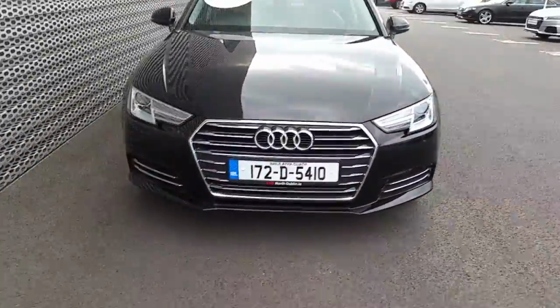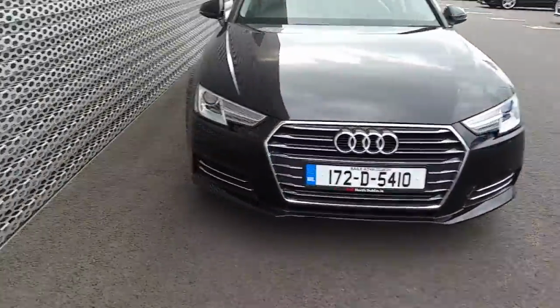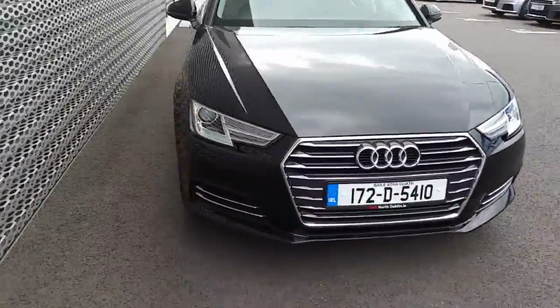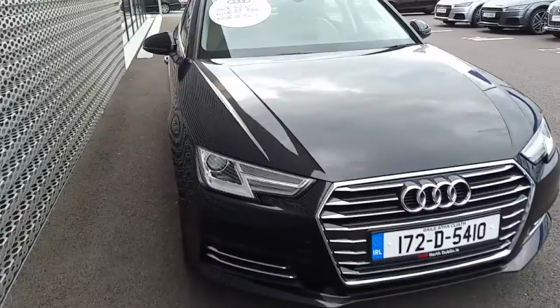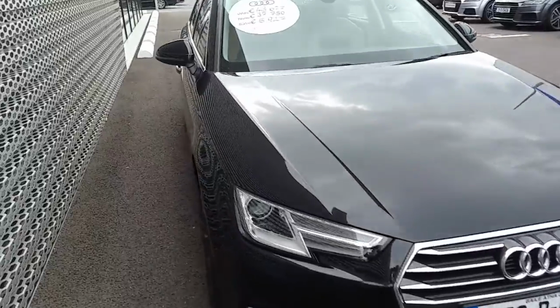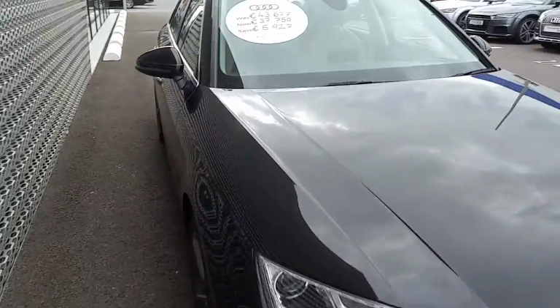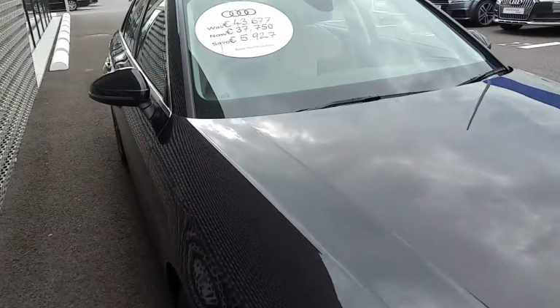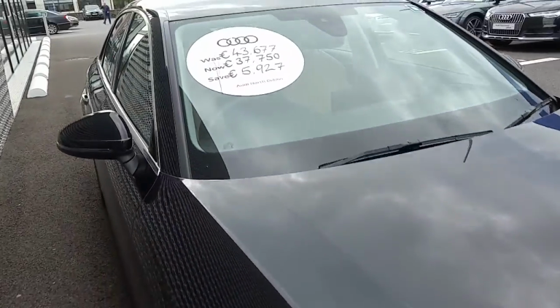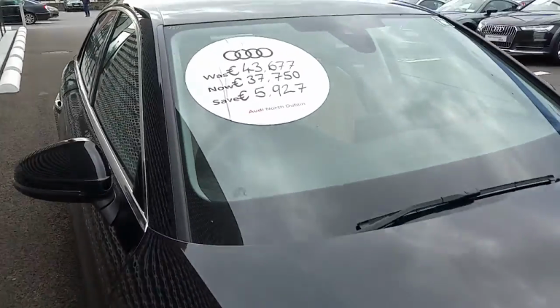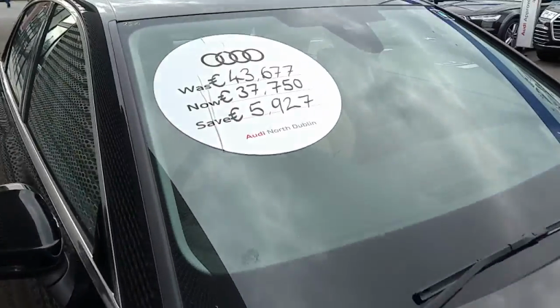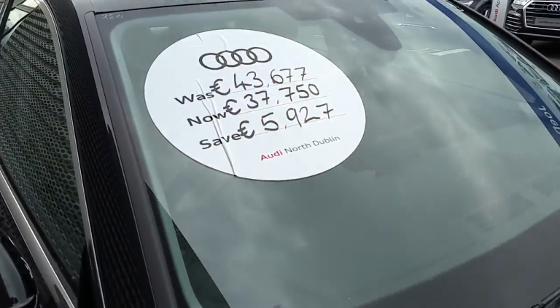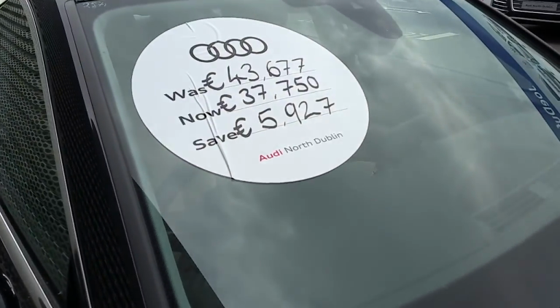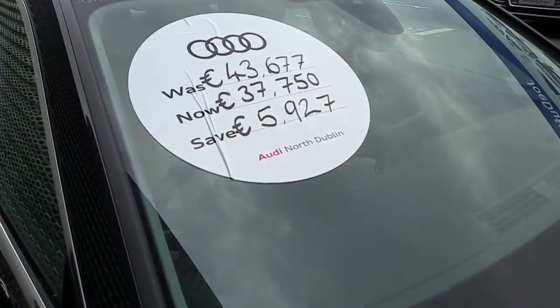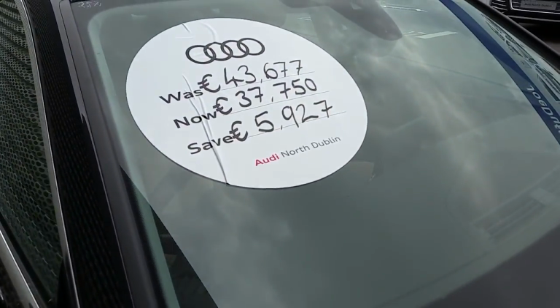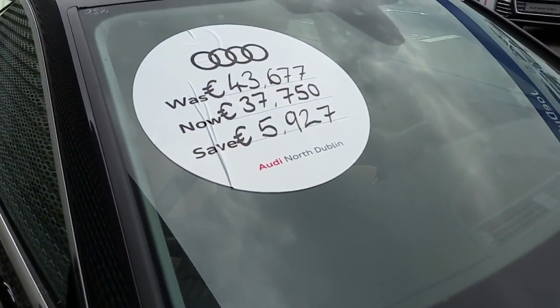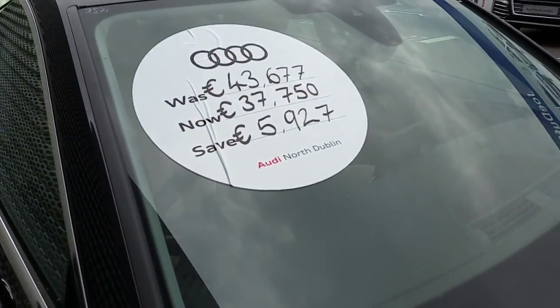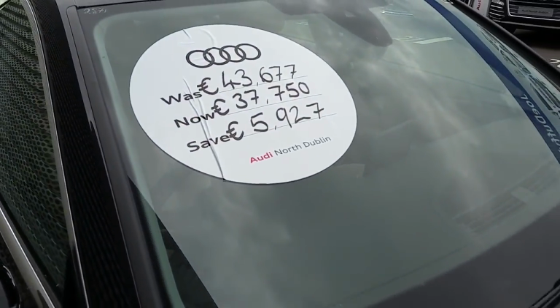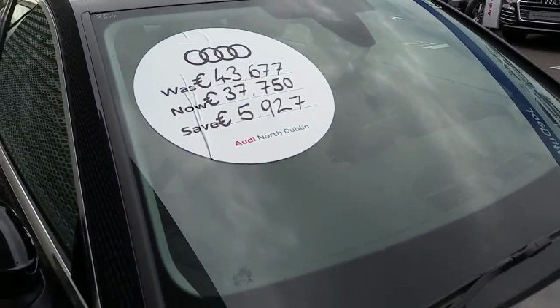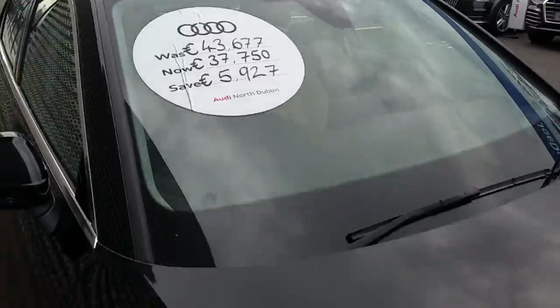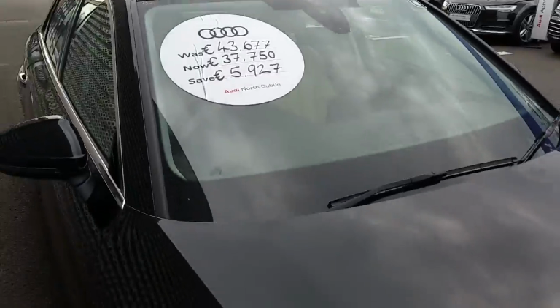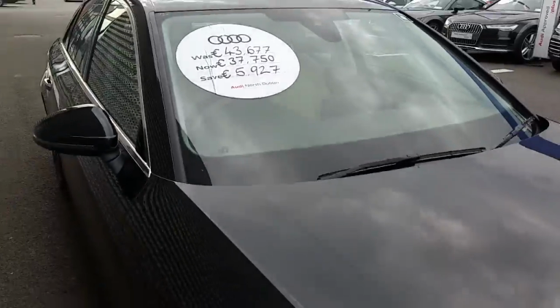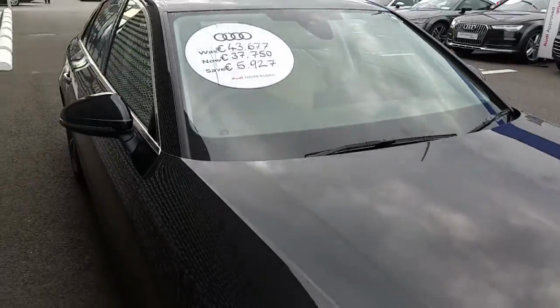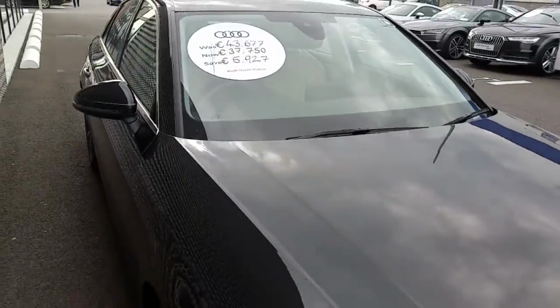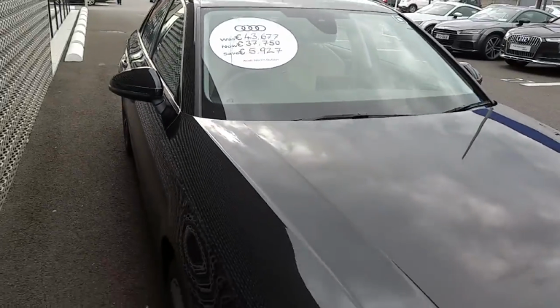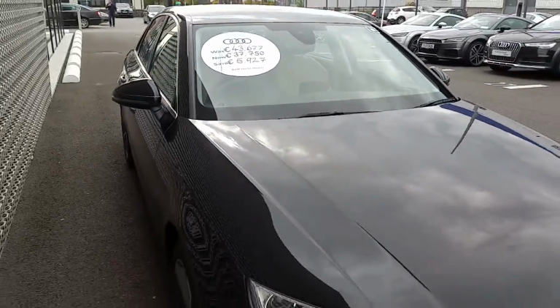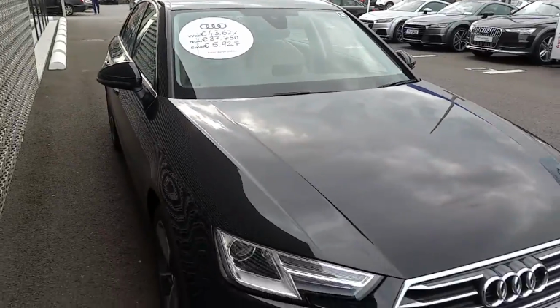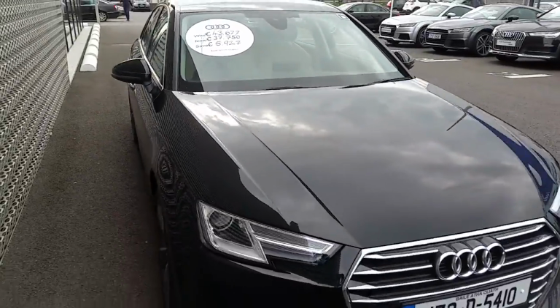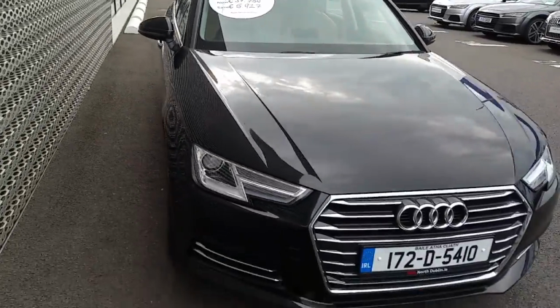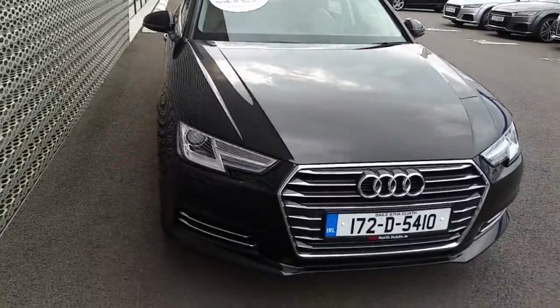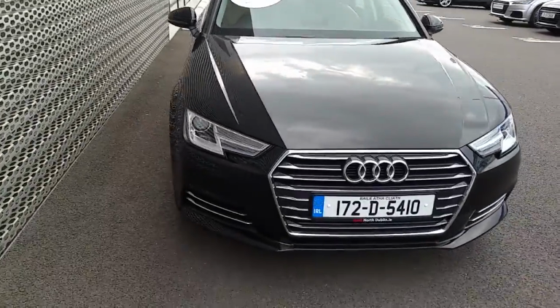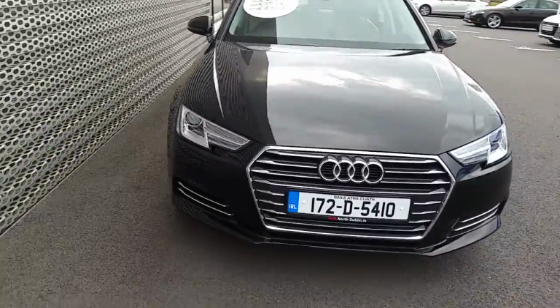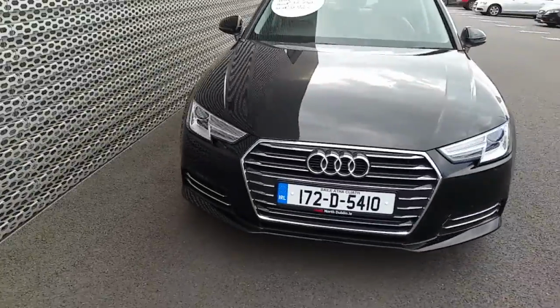This Mythos Black A4 retails here at Audi Nord Dublin for €37,750, which gives you a saving of €5,927 from the original cost price.